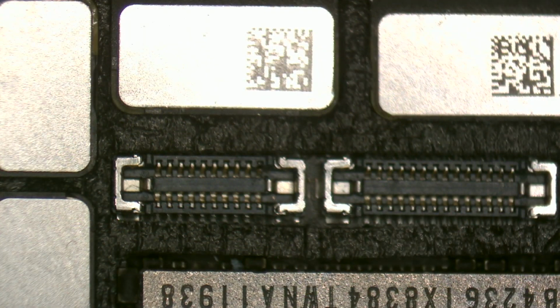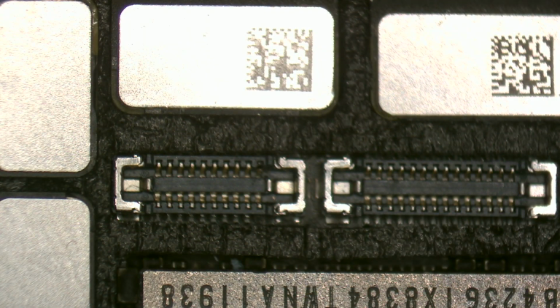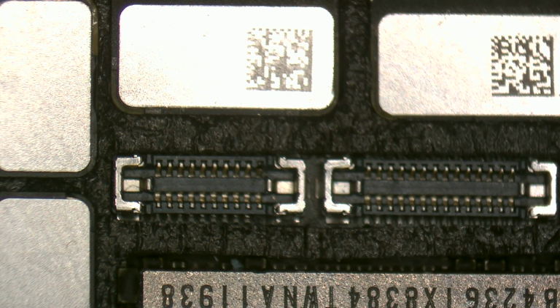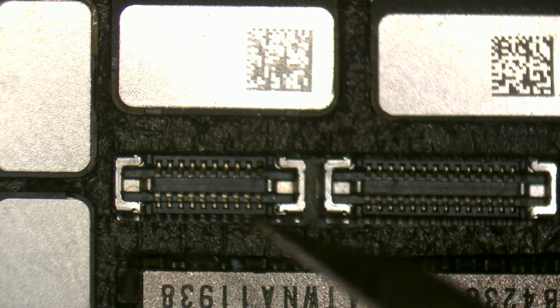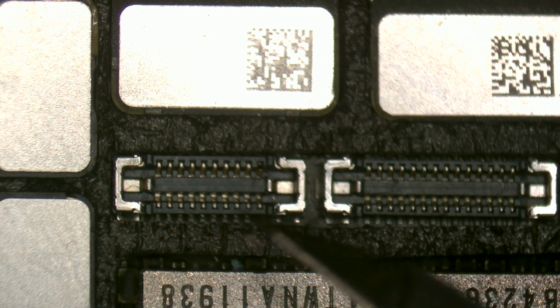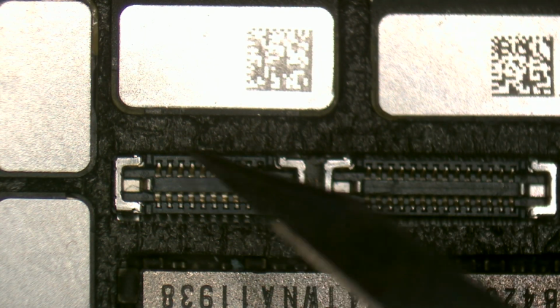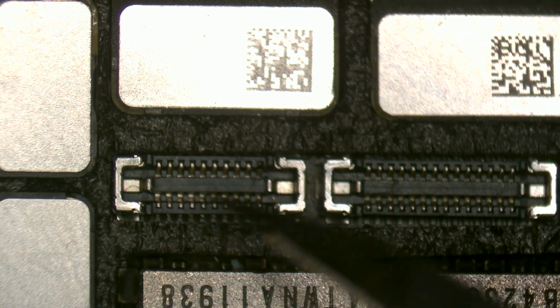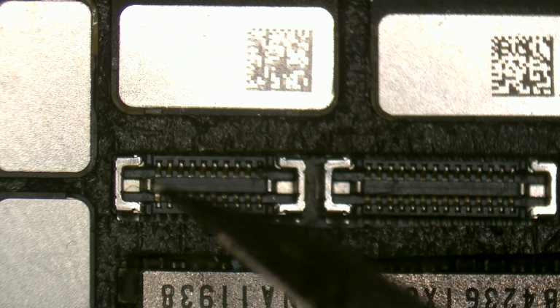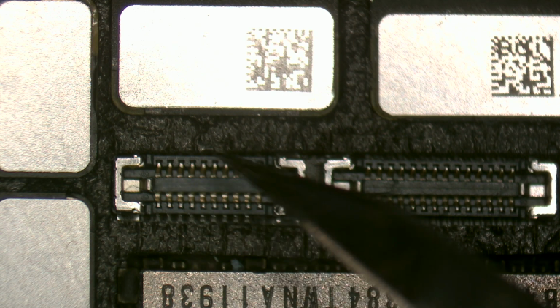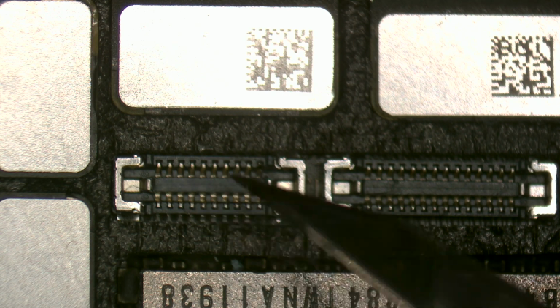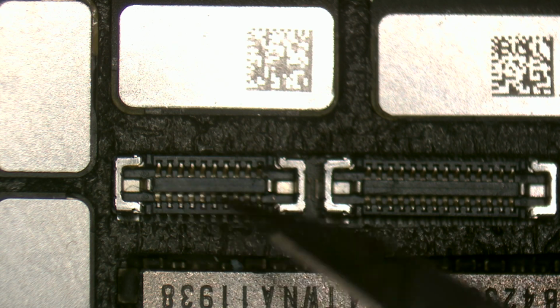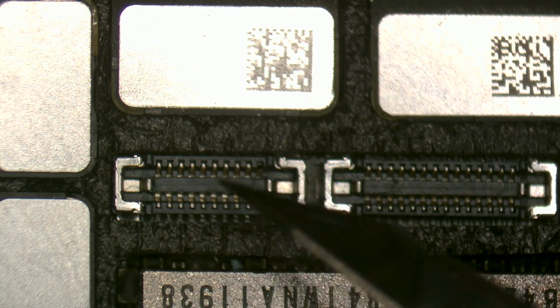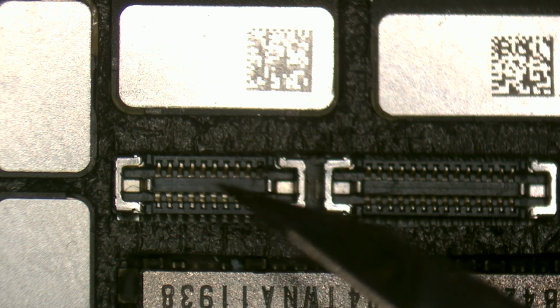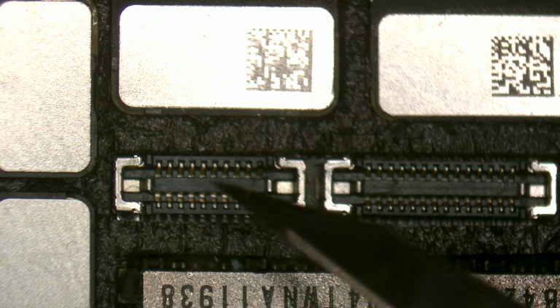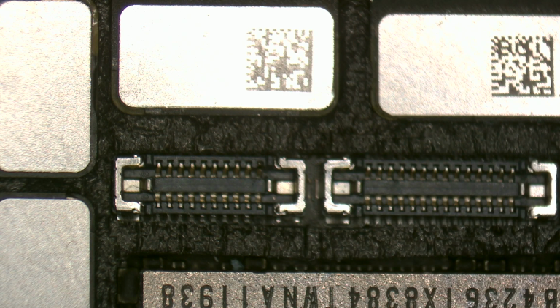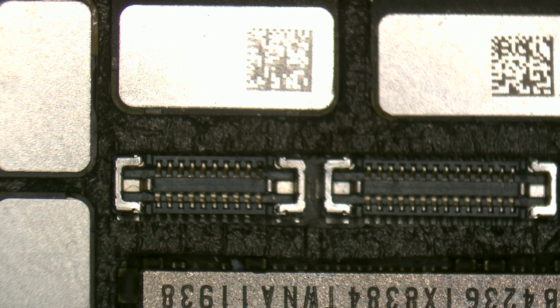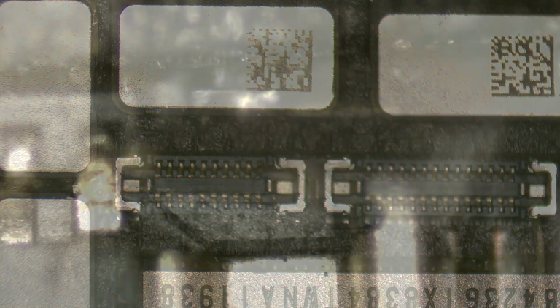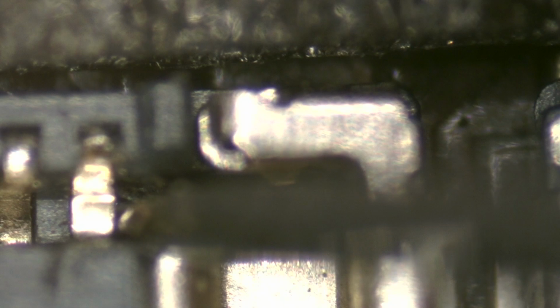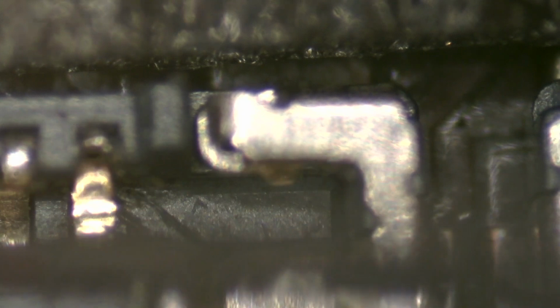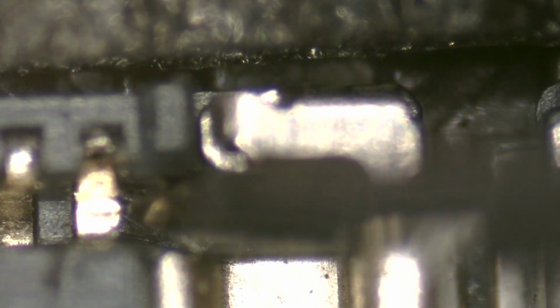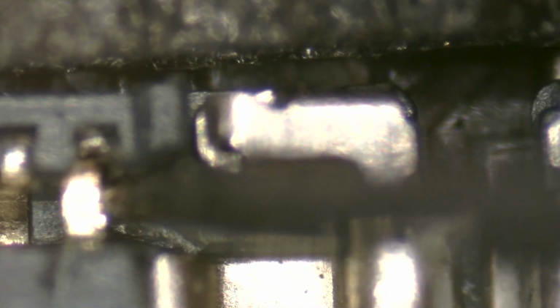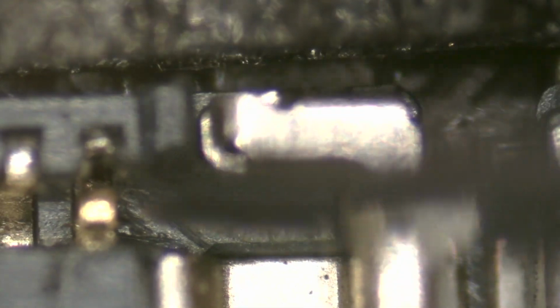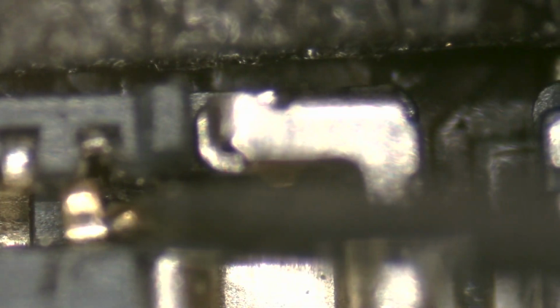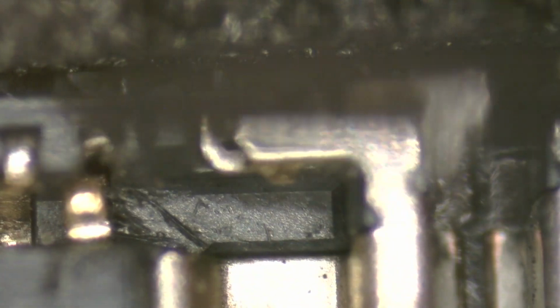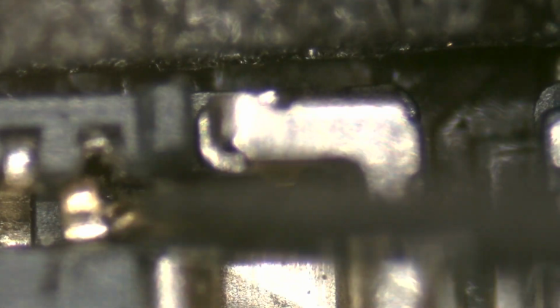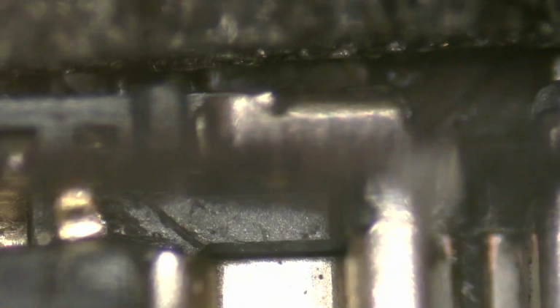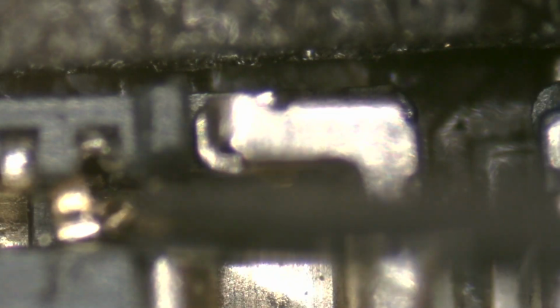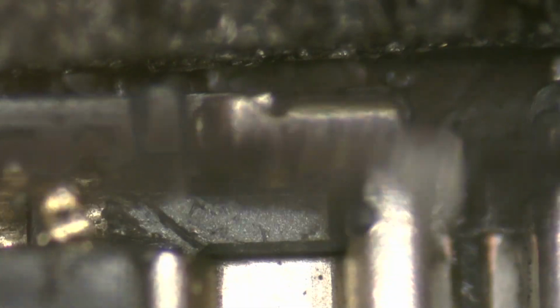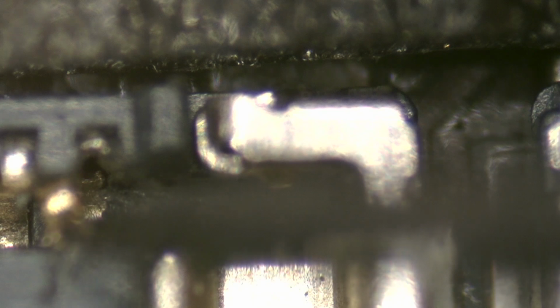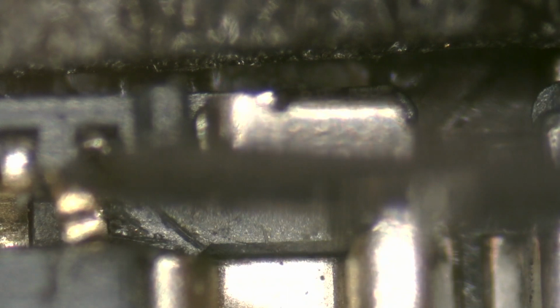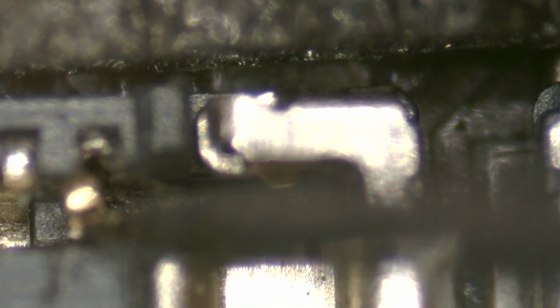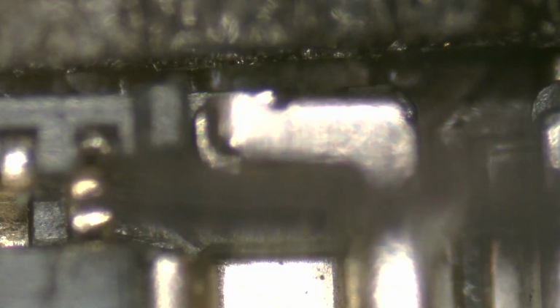Now we have two options to solve this problem. The first is to replace the FPC connector with a new one, and the second is to replace just the pin. I have used this method before with success, so I'll show it to you.